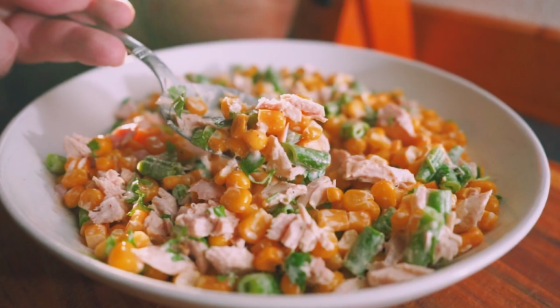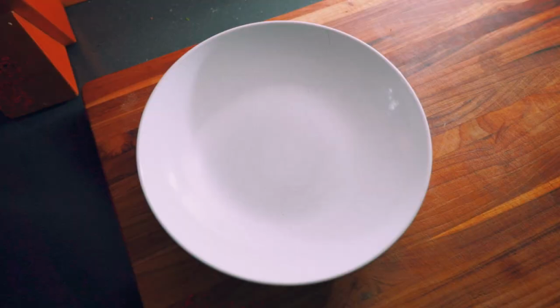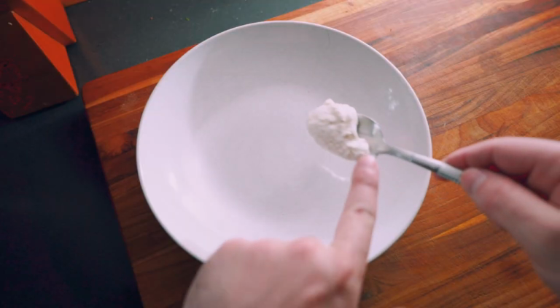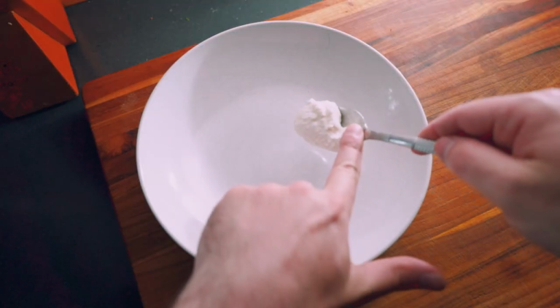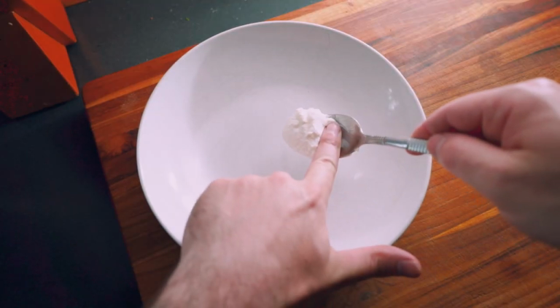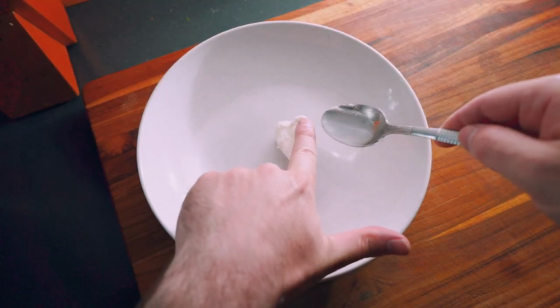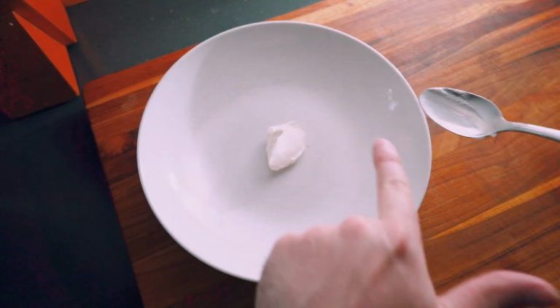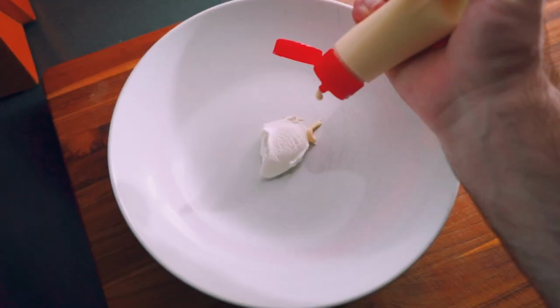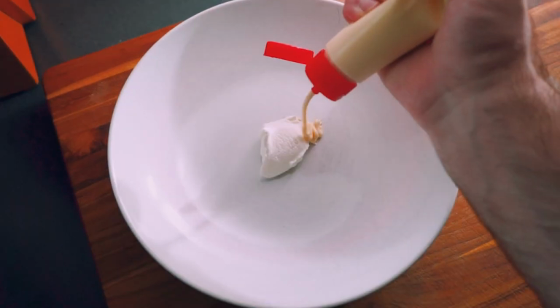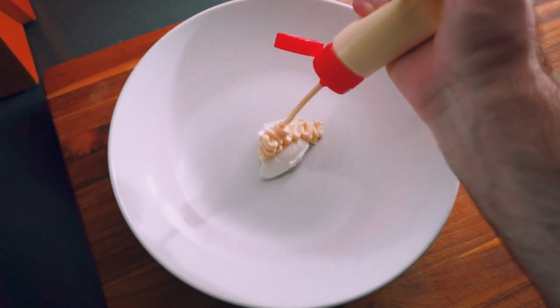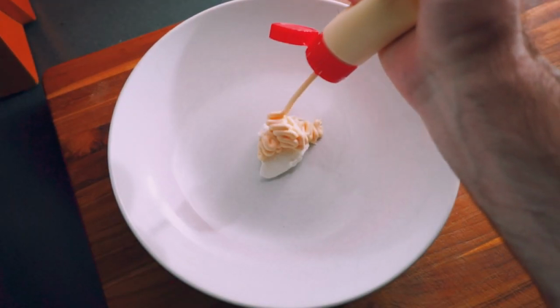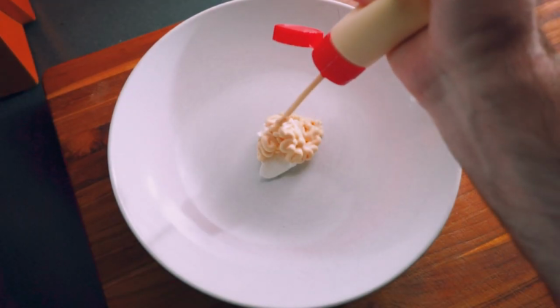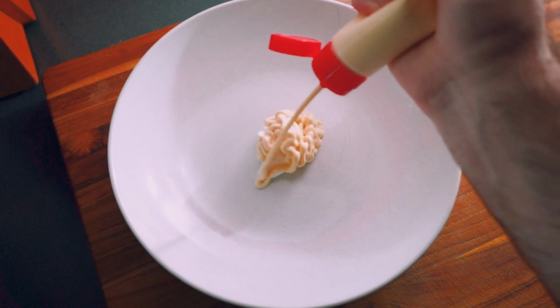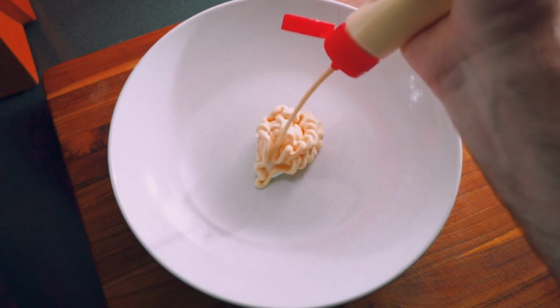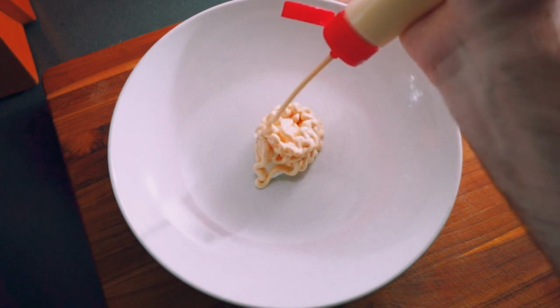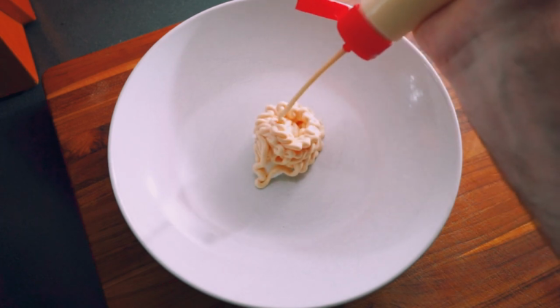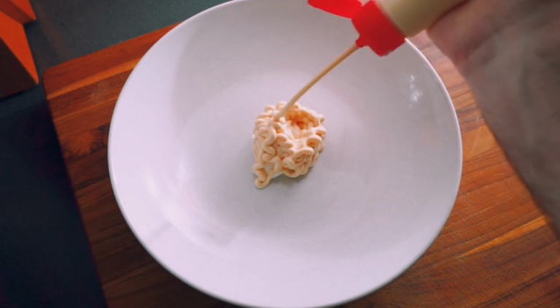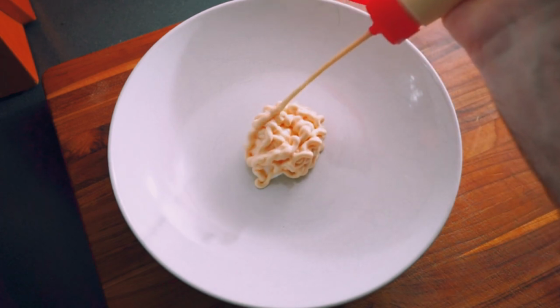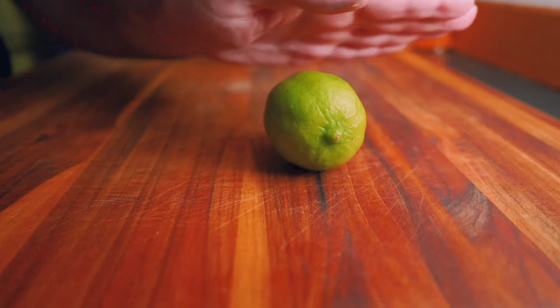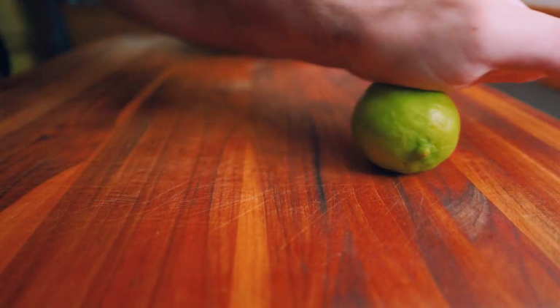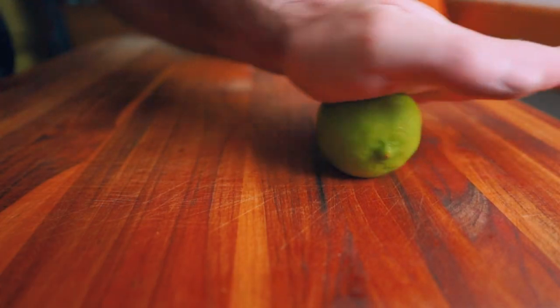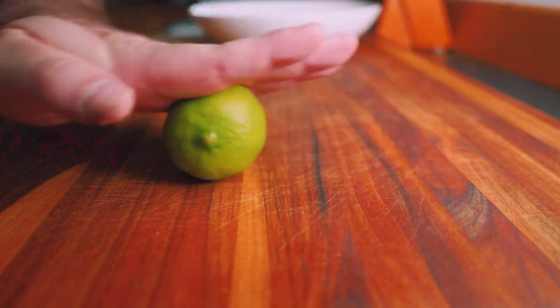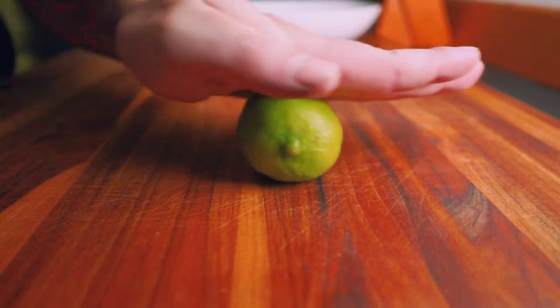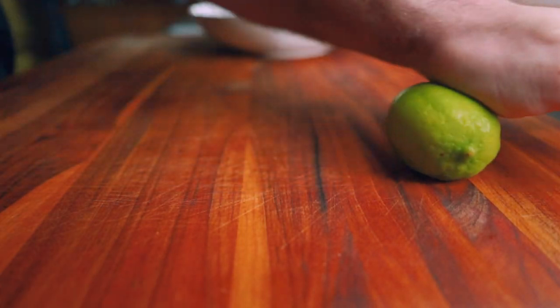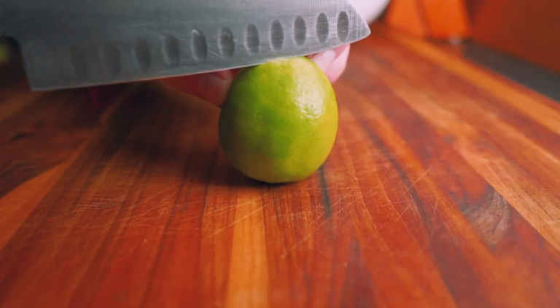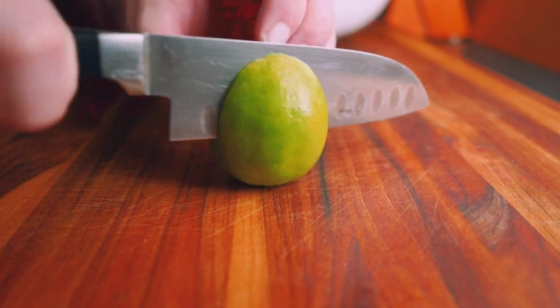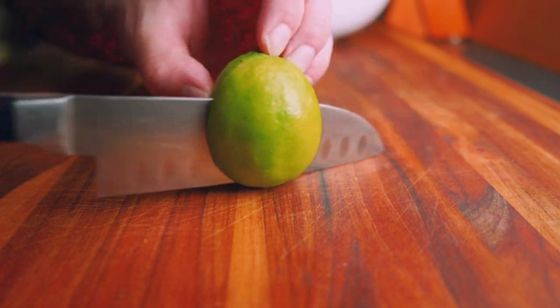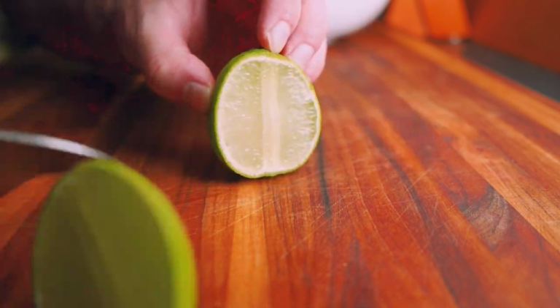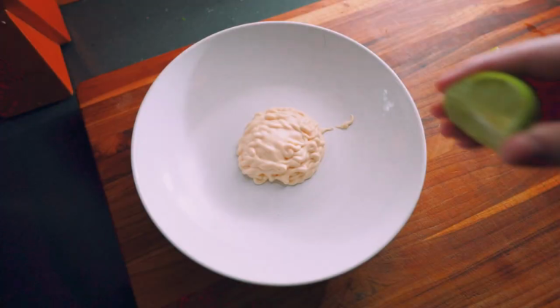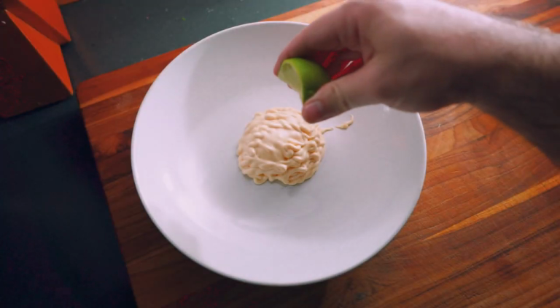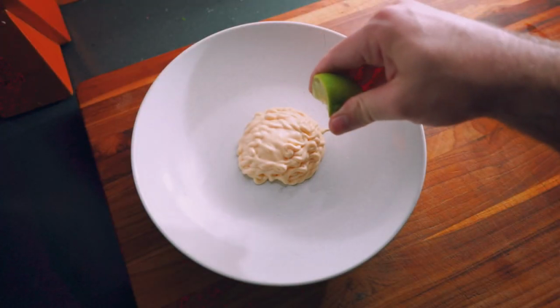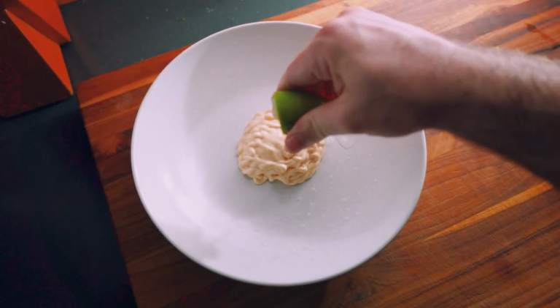I like to mix the dressing in the bottom of my serving bowl. Start by adding a teaspoon or so of Greek yogurt and about half a cup of mayo. Next, take one lime and give it a quick roll on your cutting board to help loosen it up, and then squeeze it into your dressing.